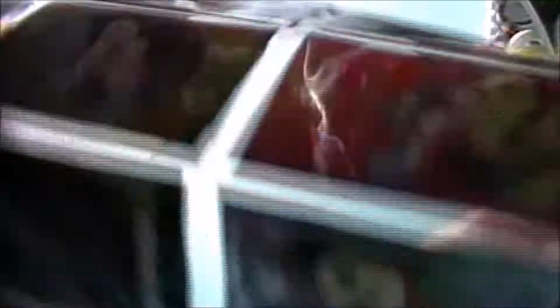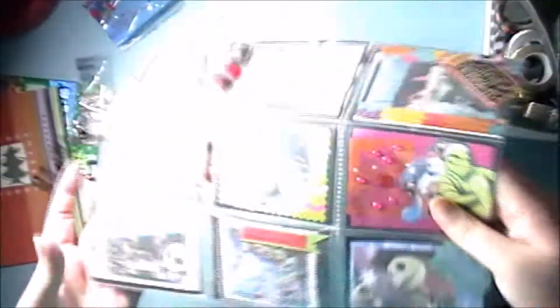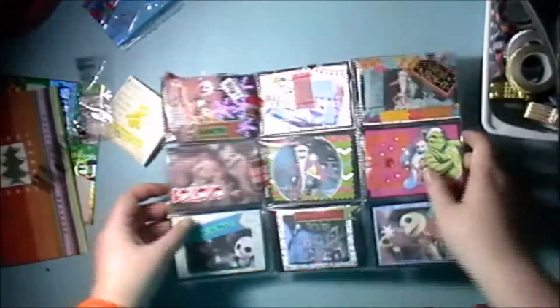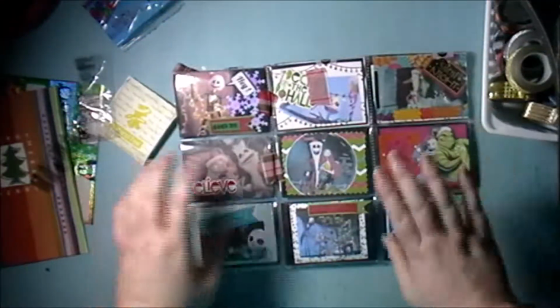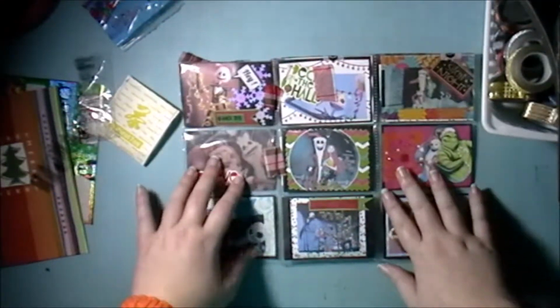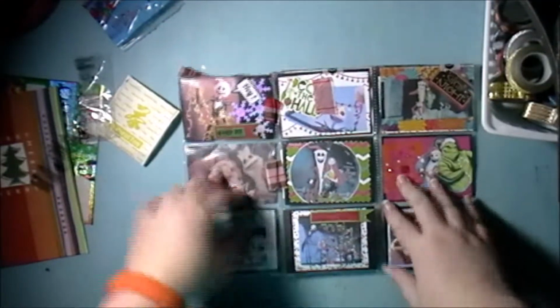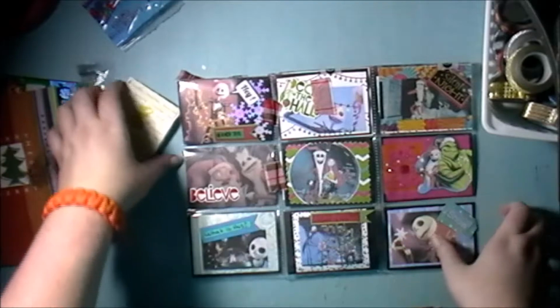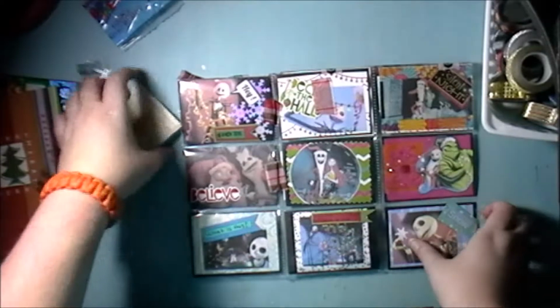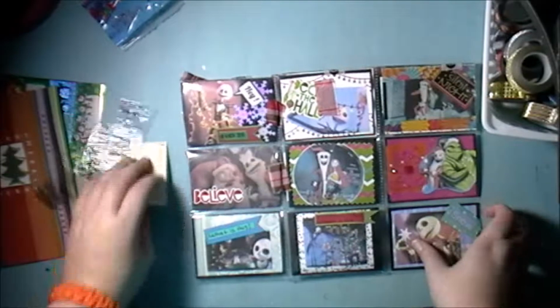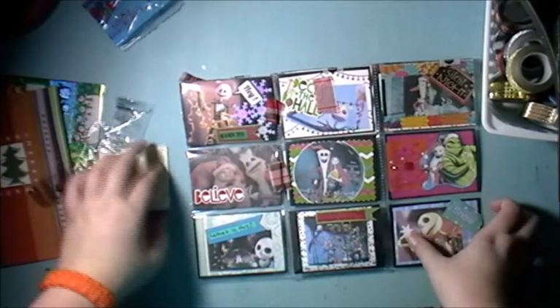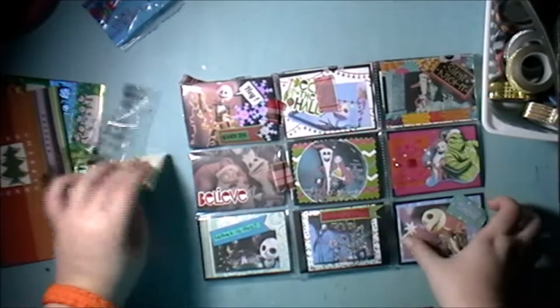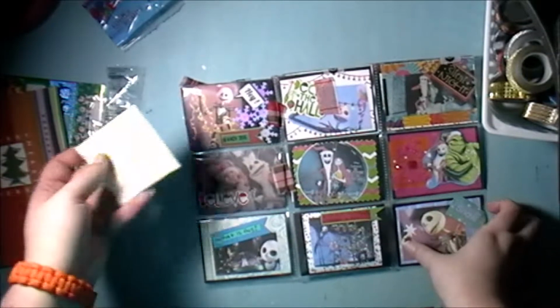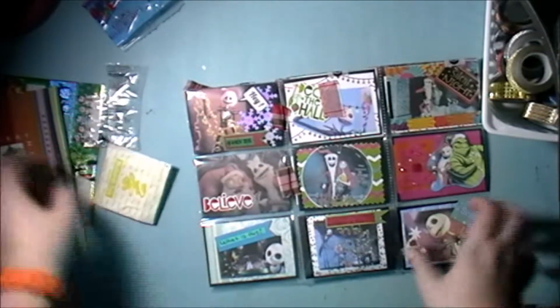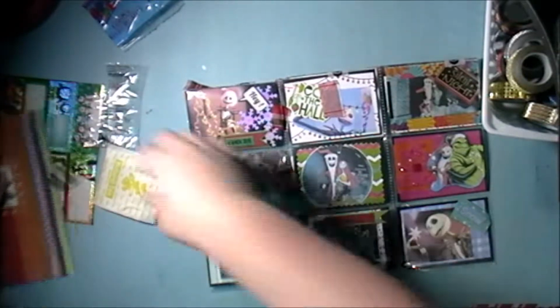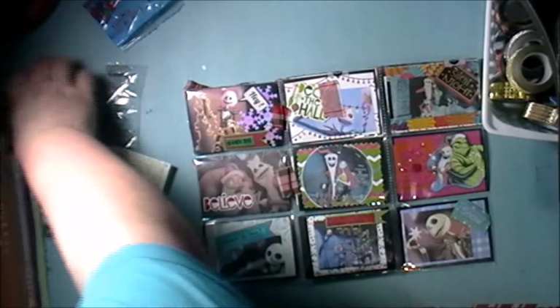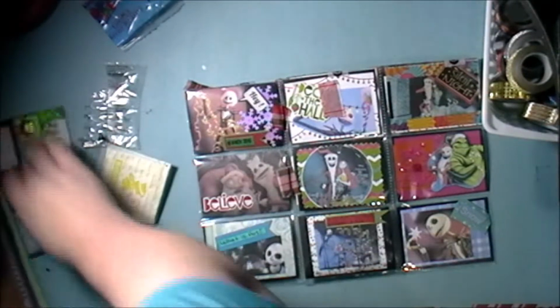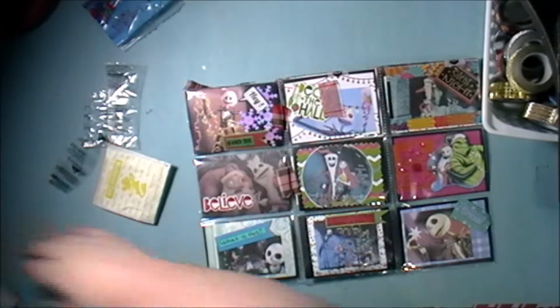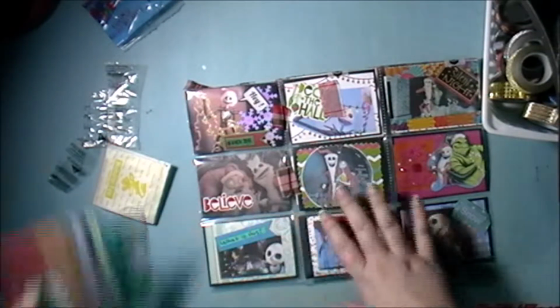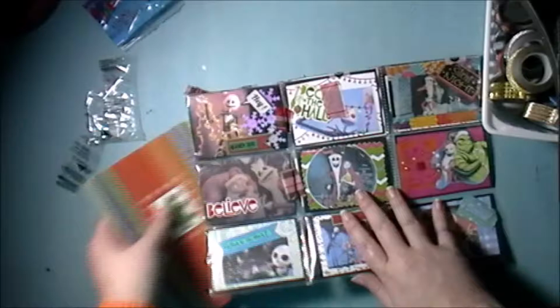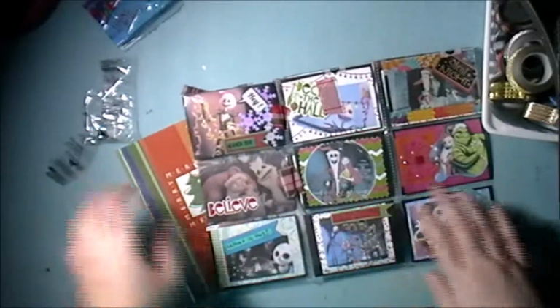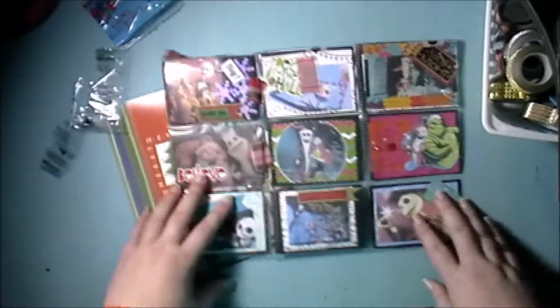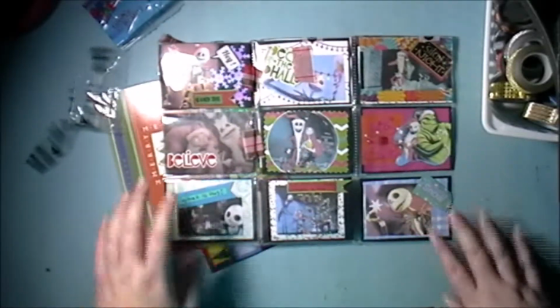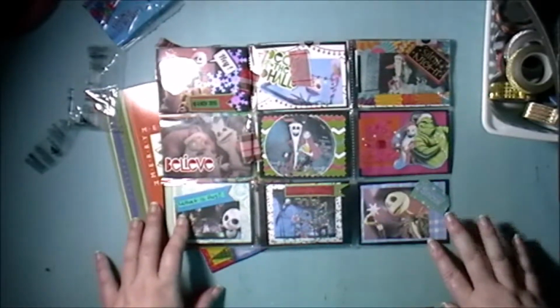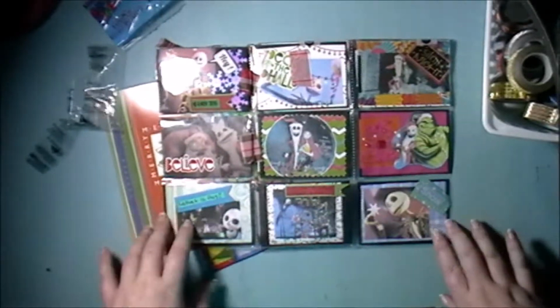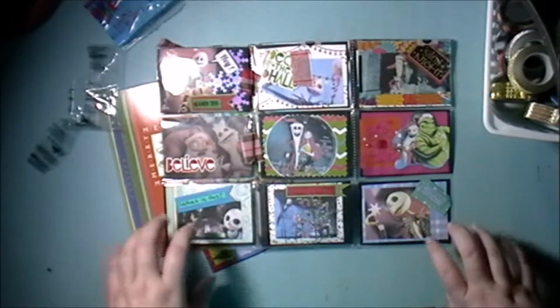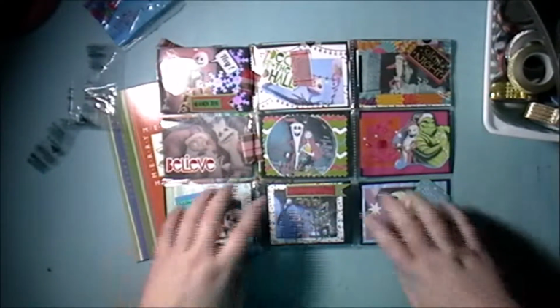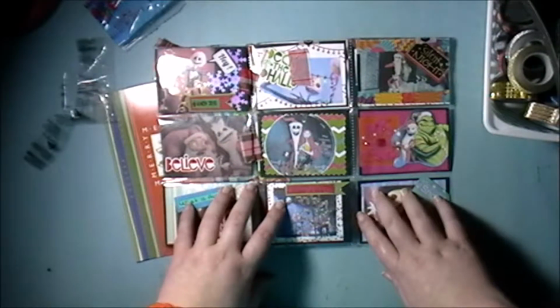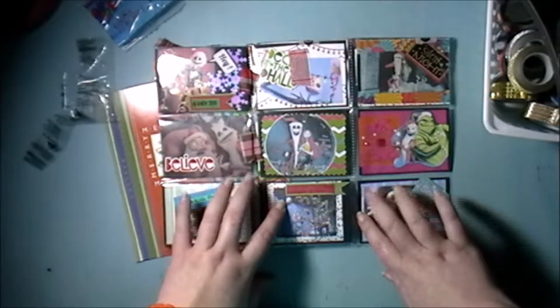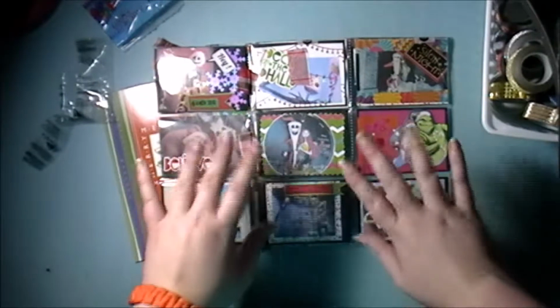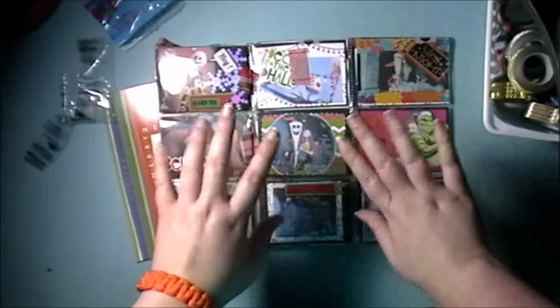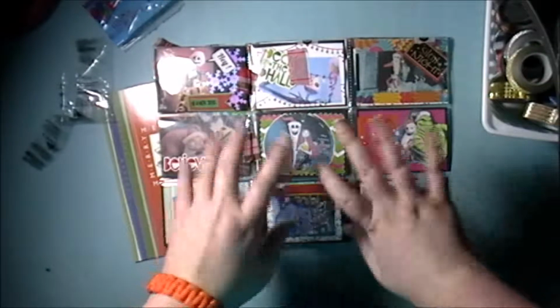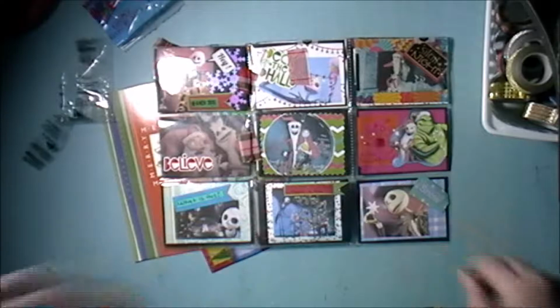Yeah, that's the pocket letter and all the goodies. I hope you guys liked this video — thanks for watching, I'll see you next time, bye bye!